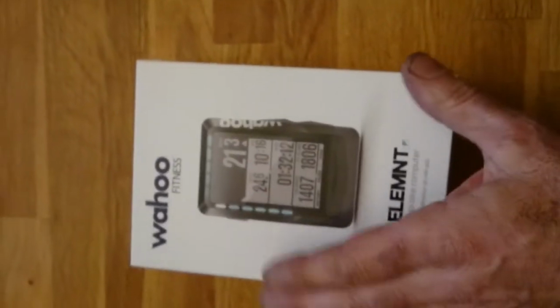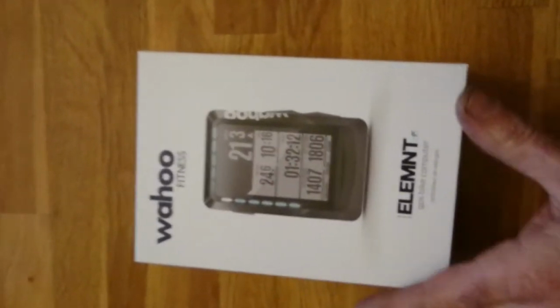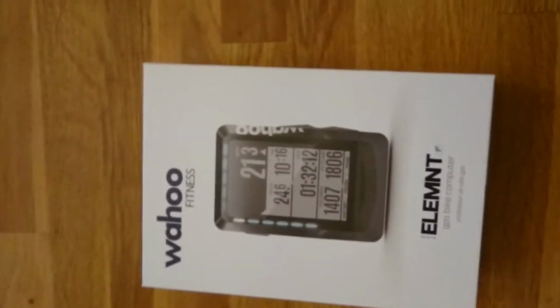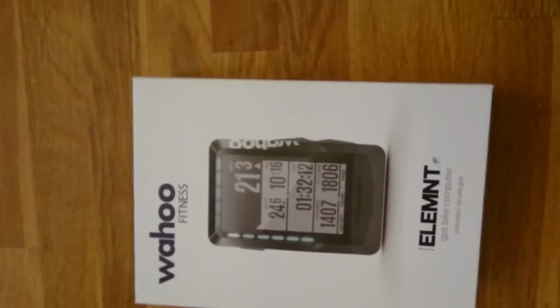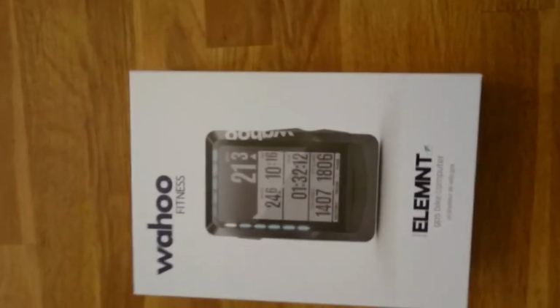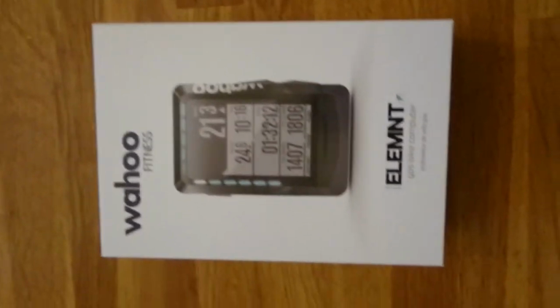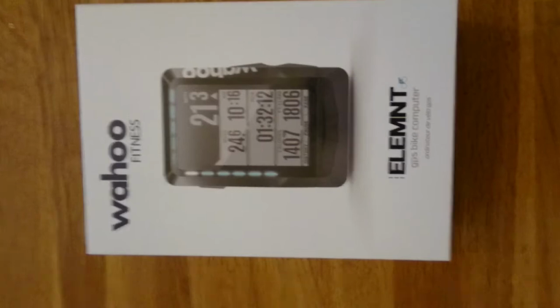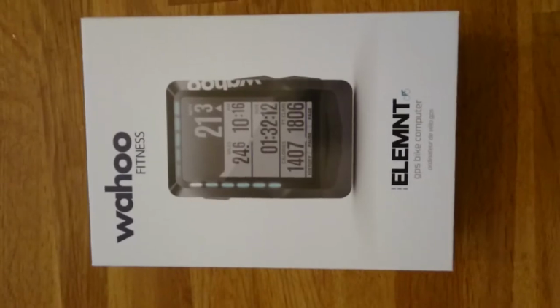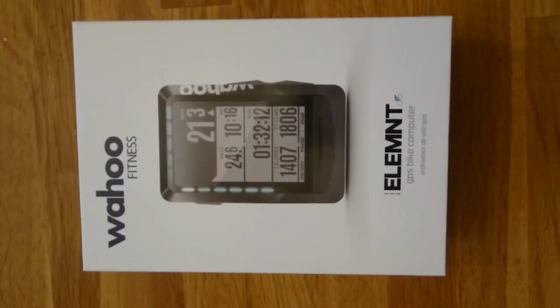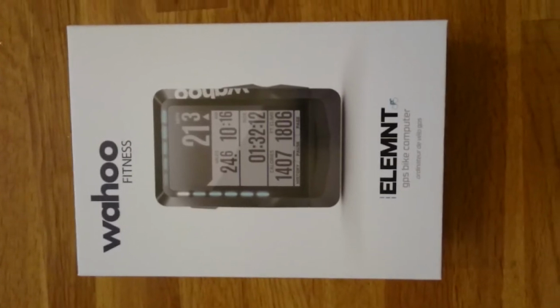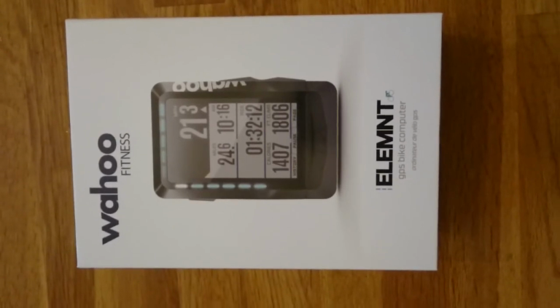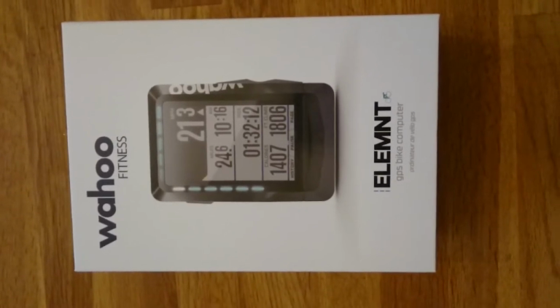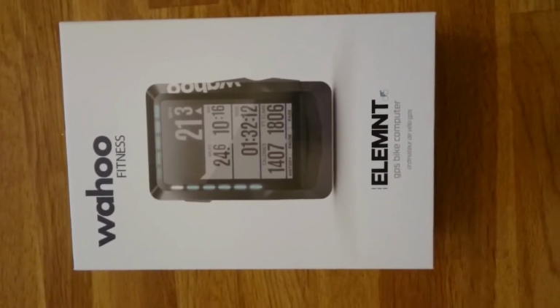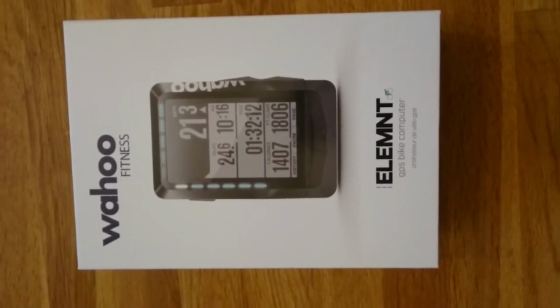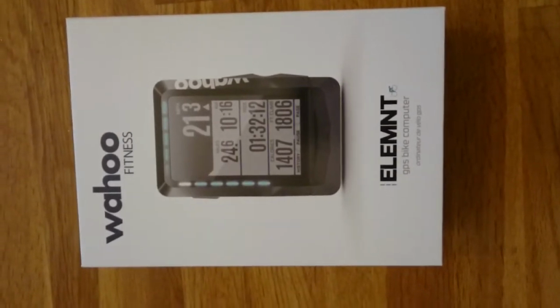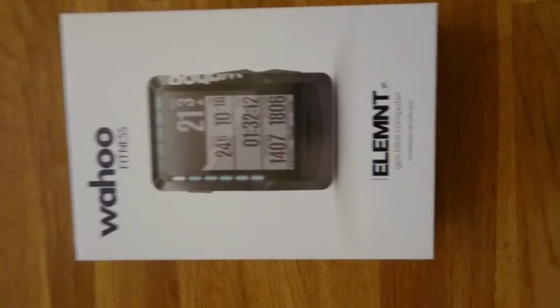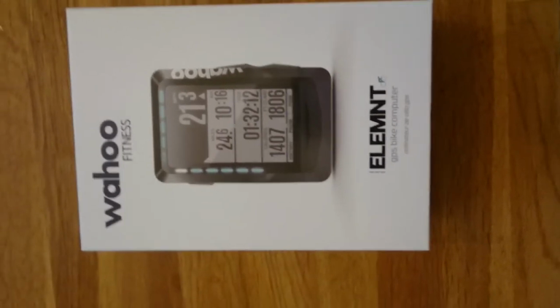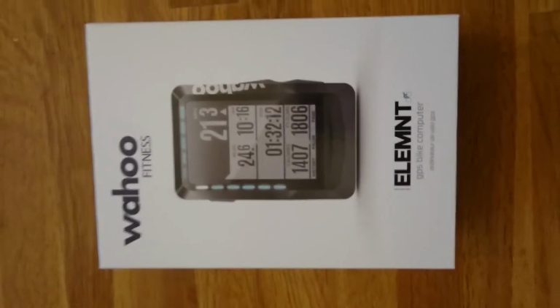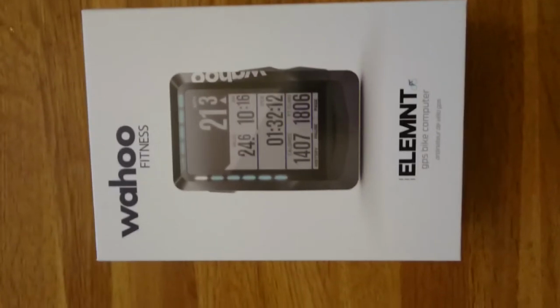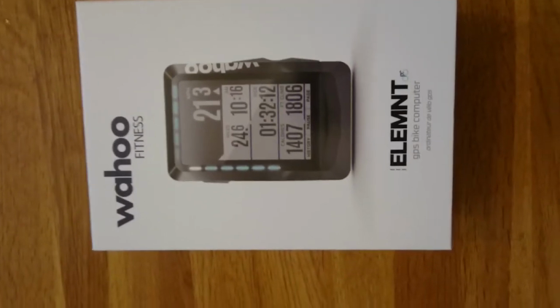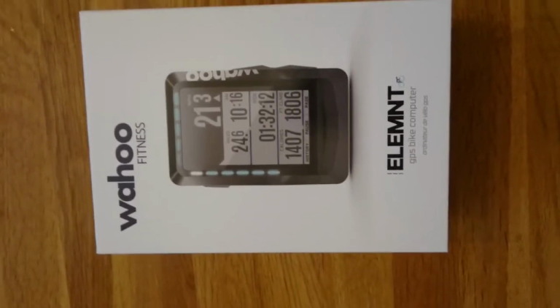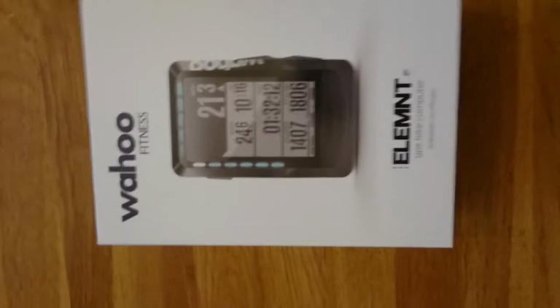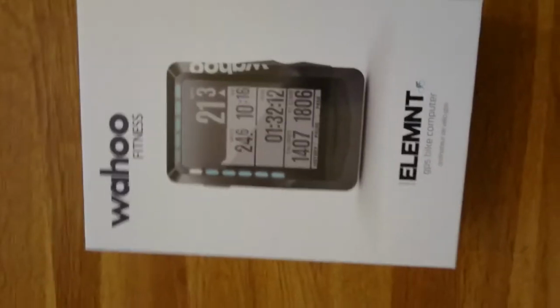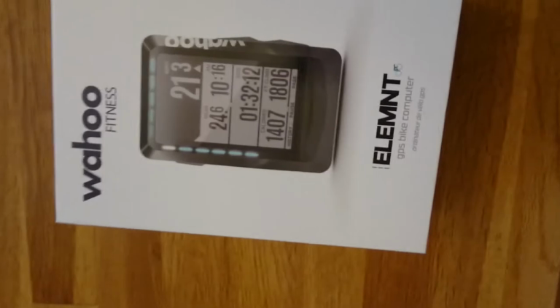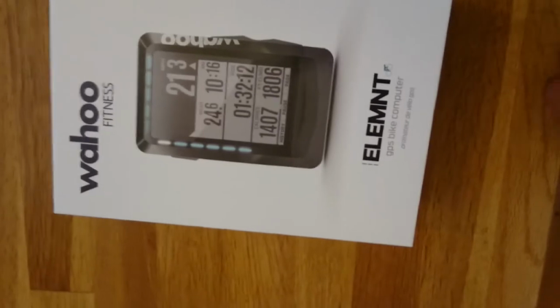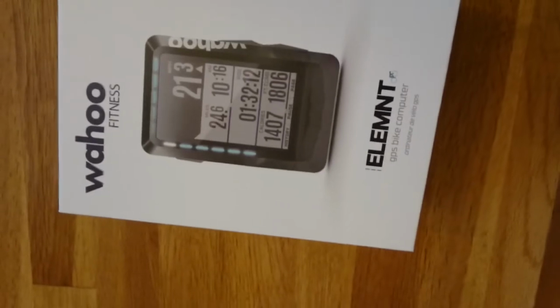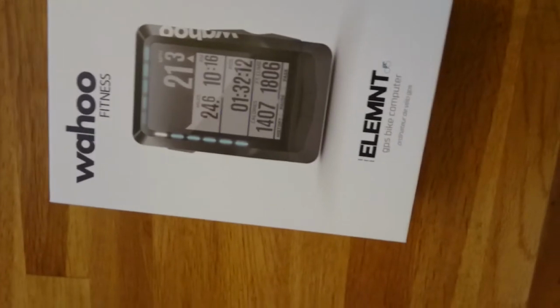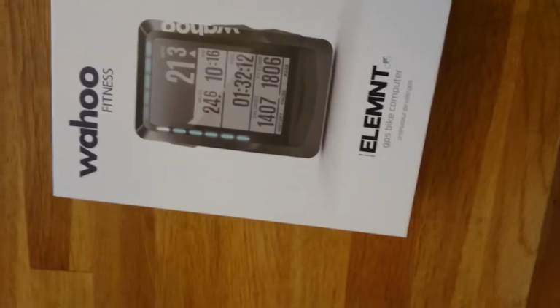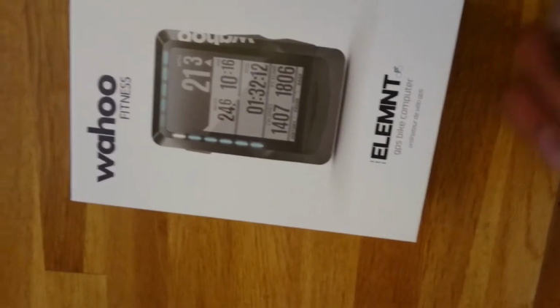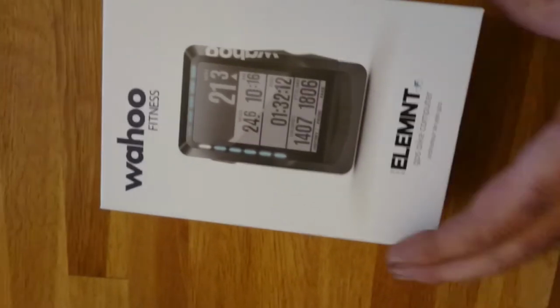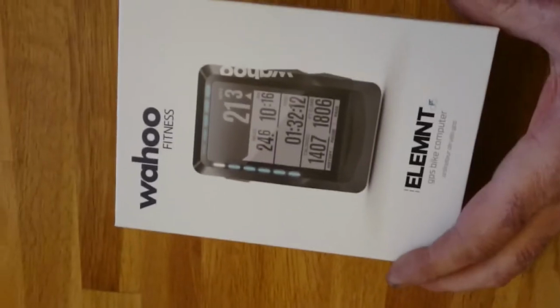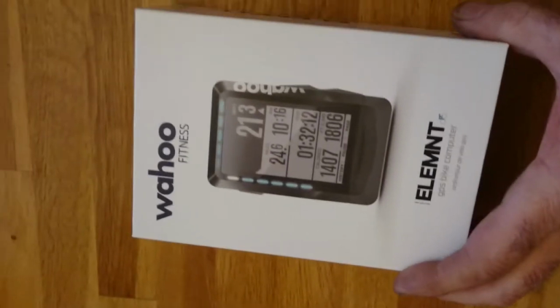This is an unboxing of the Wahoo Element, a new GPS bike computer.